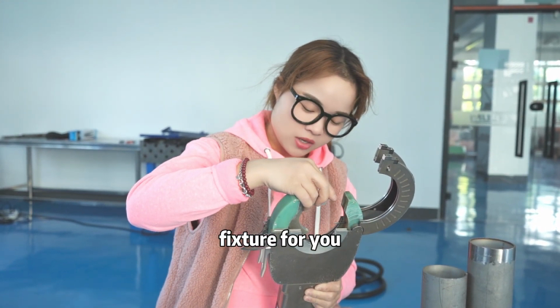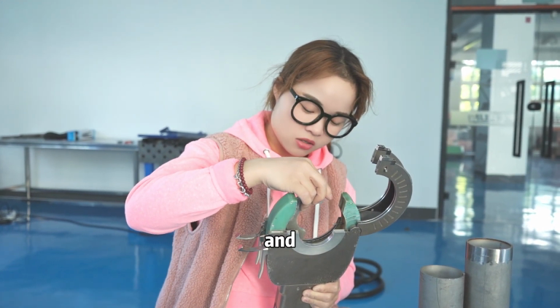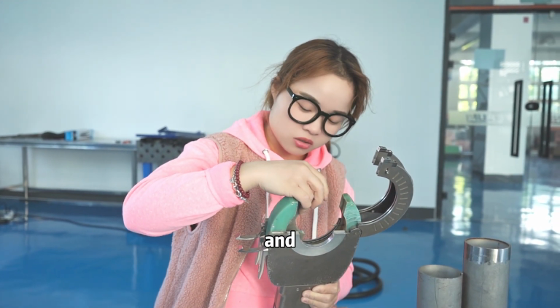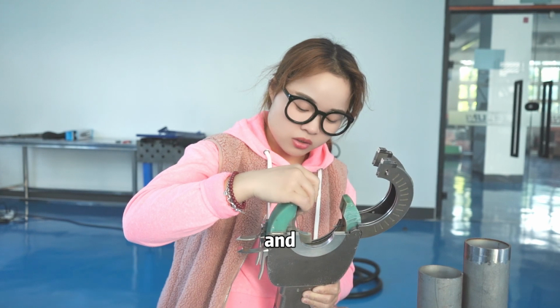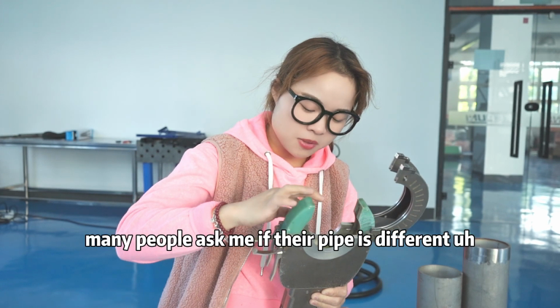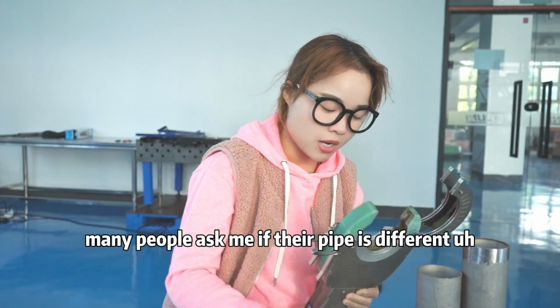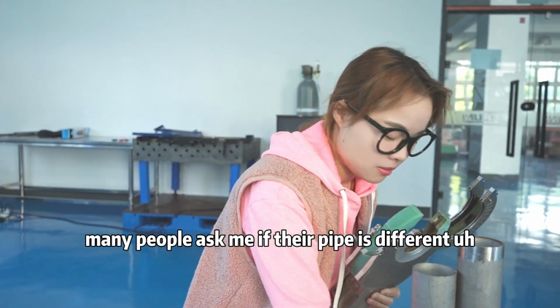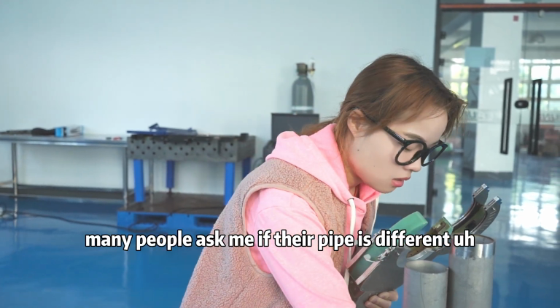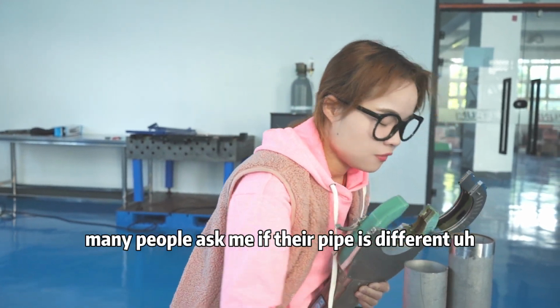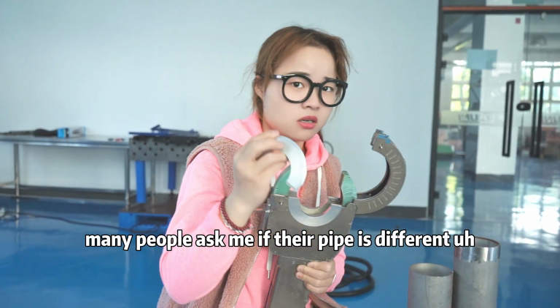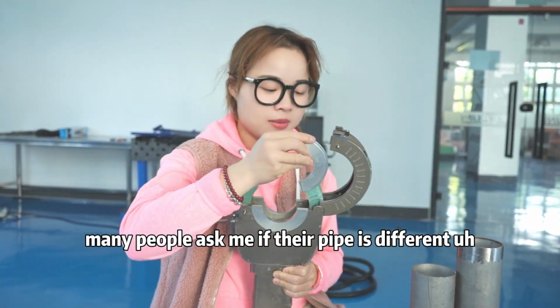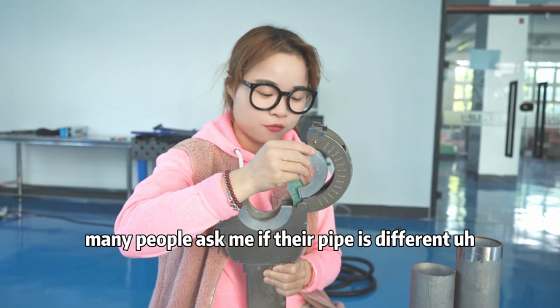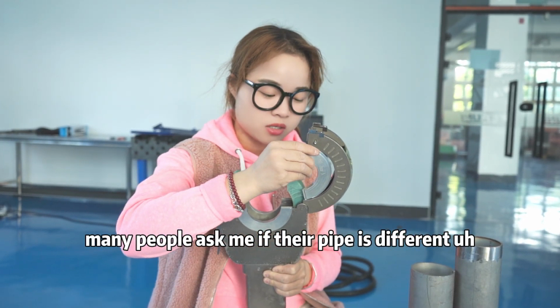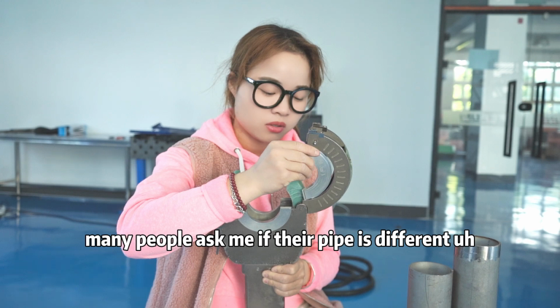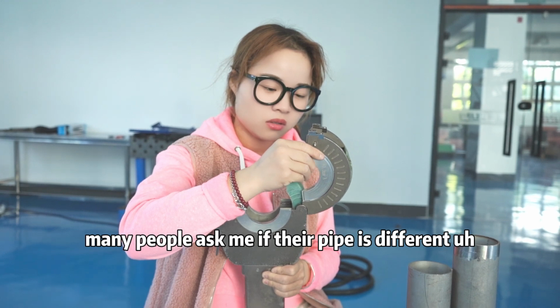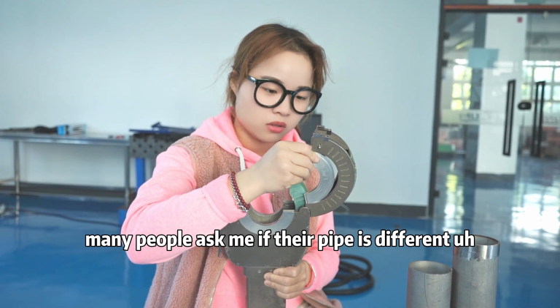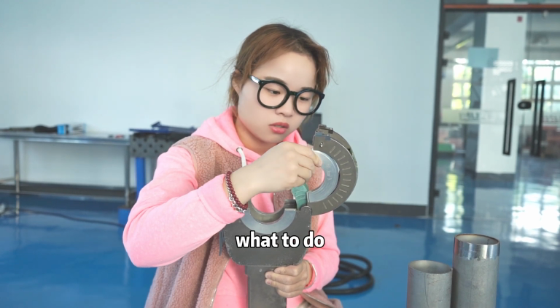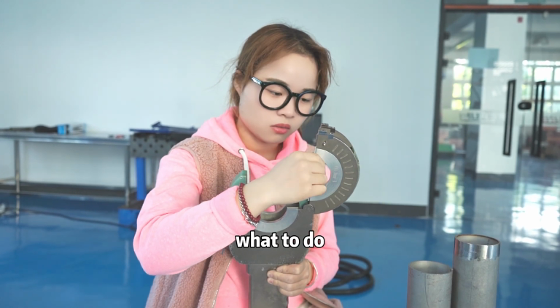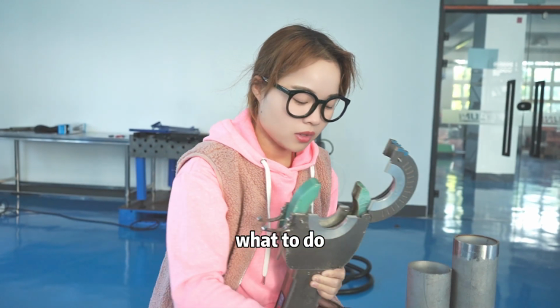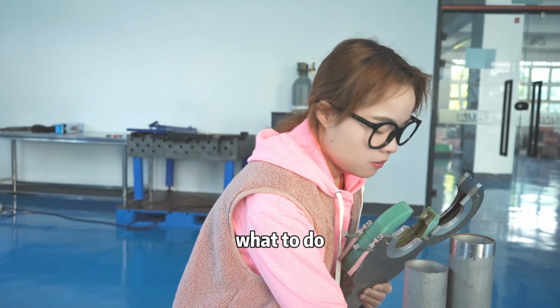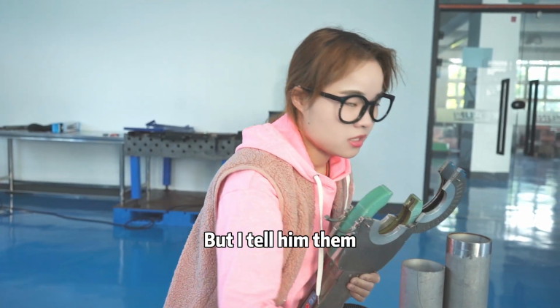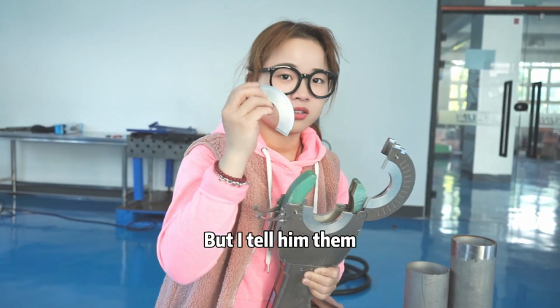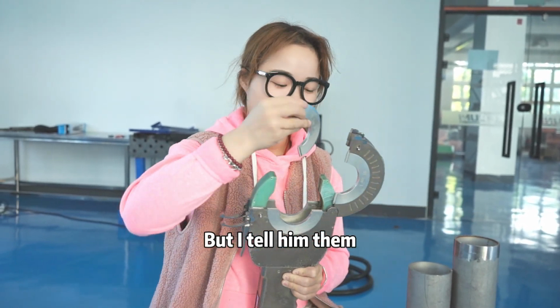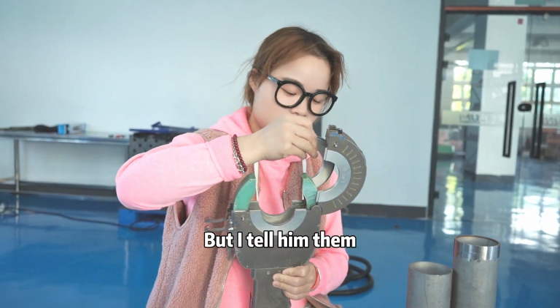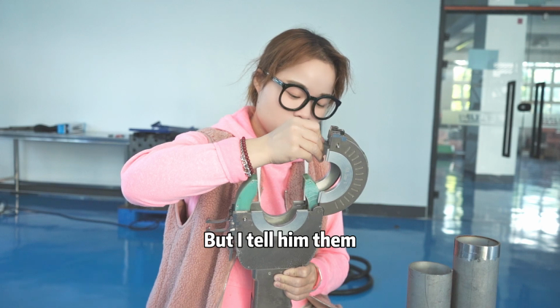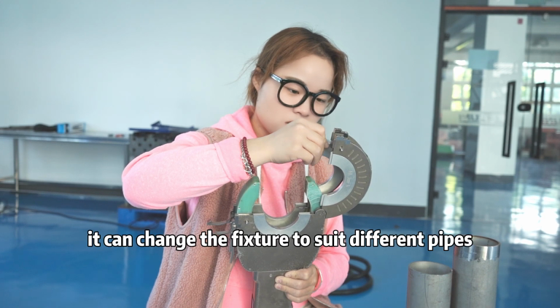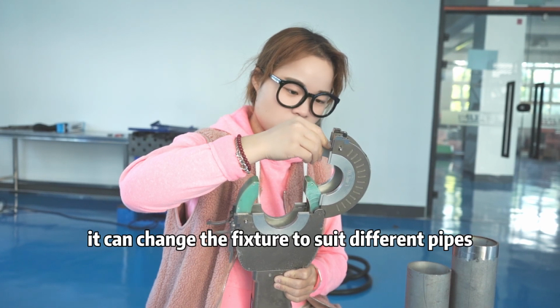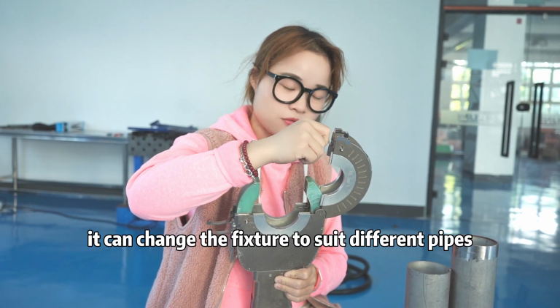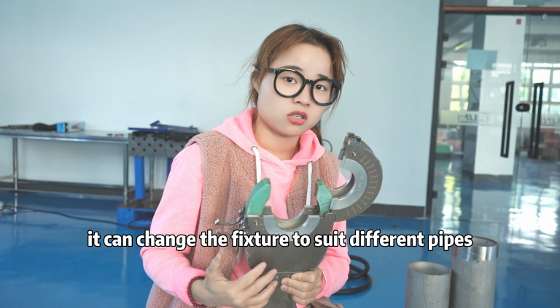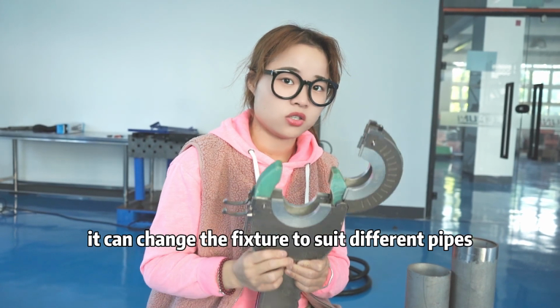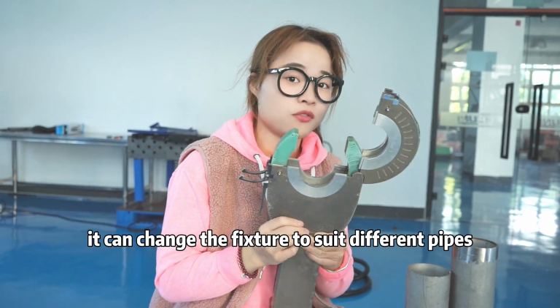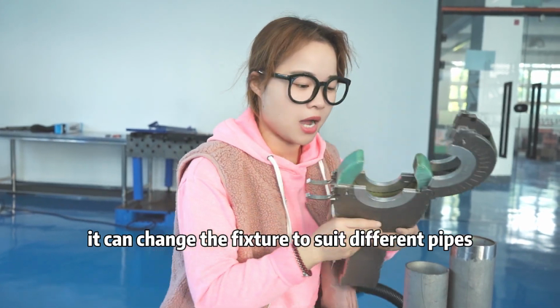Many people ask me what to do if their pipe is a different size. I tell them they can change the fixture to choose different pipes.